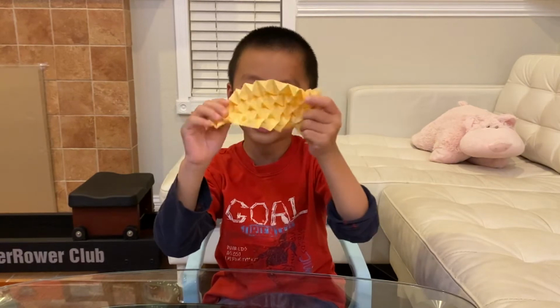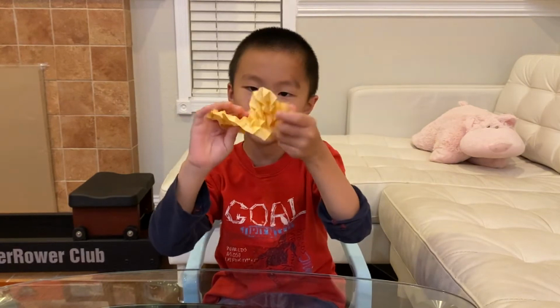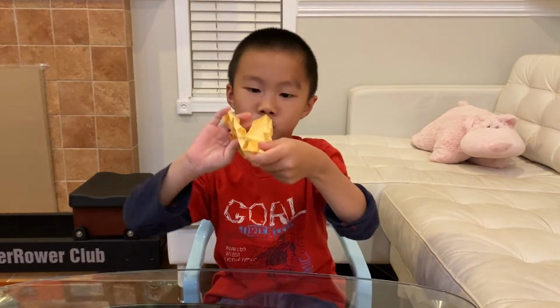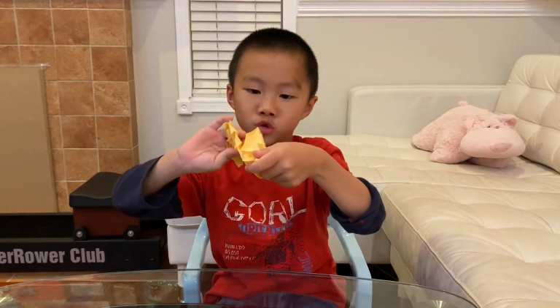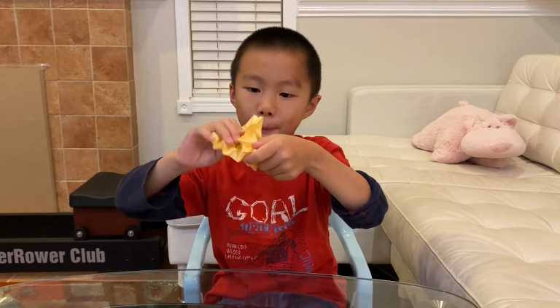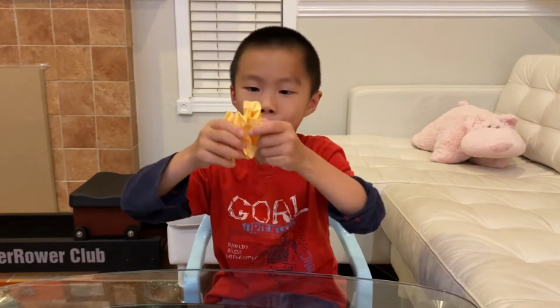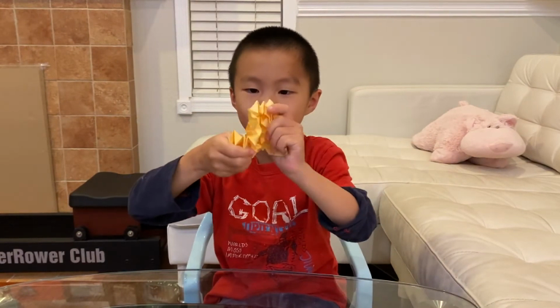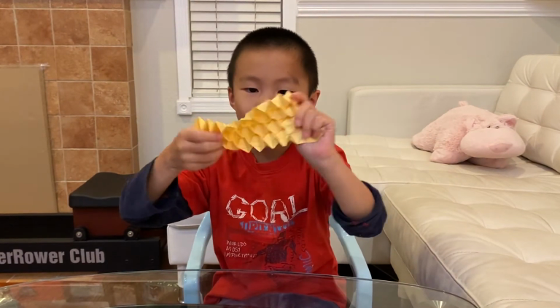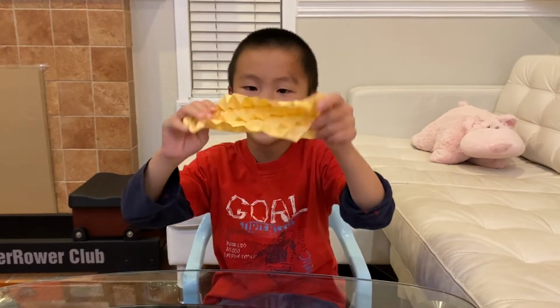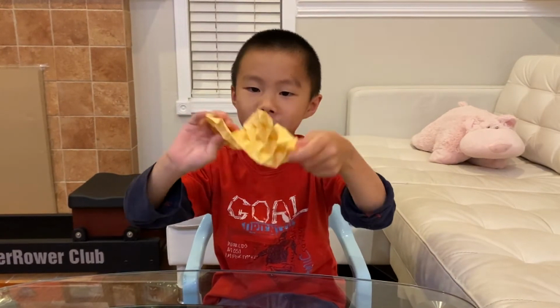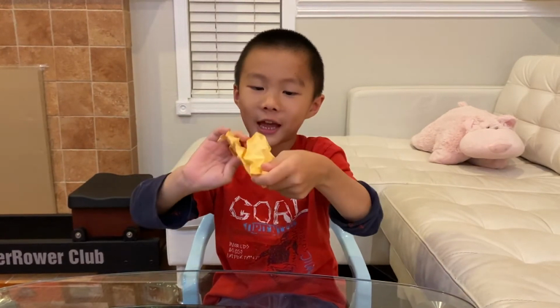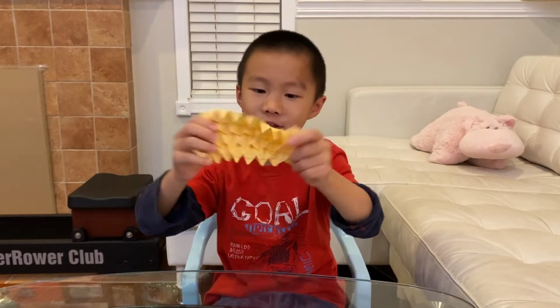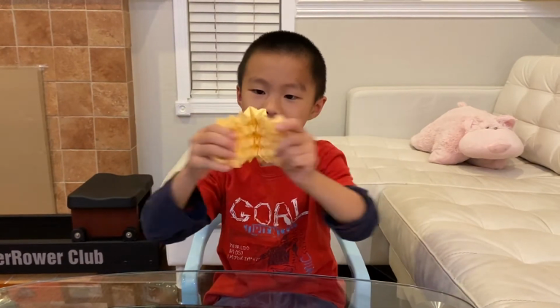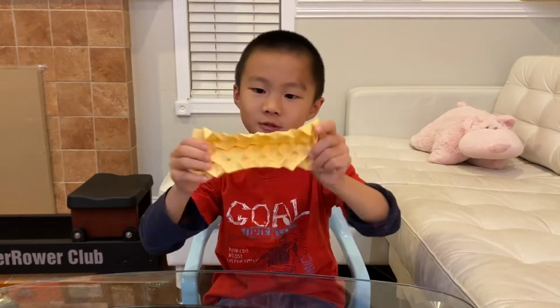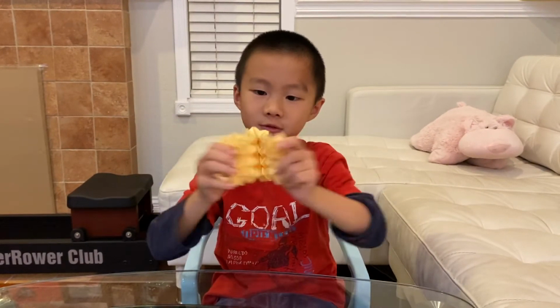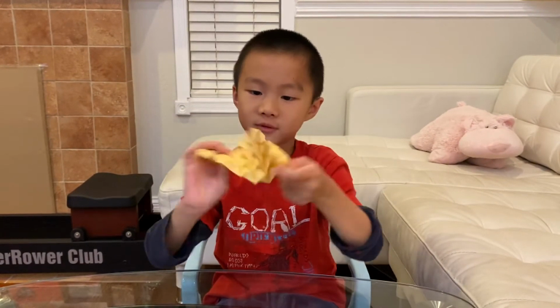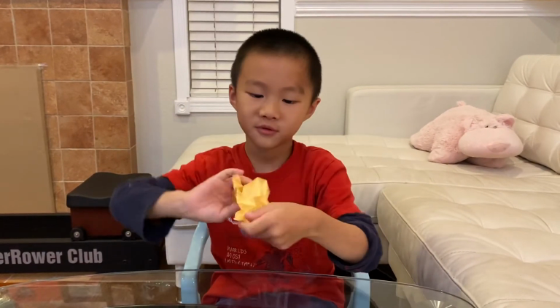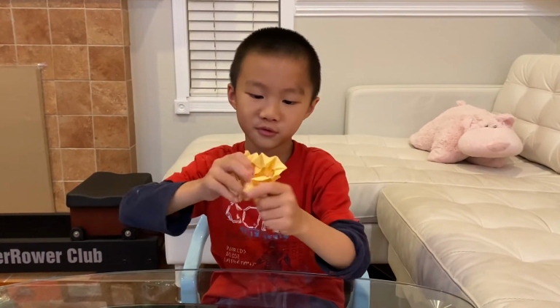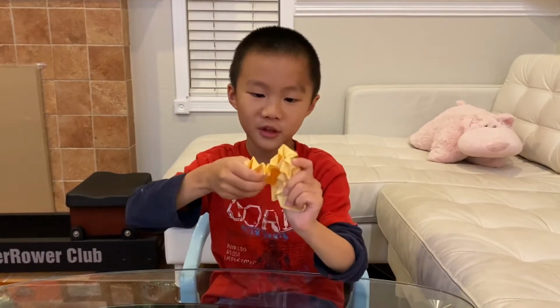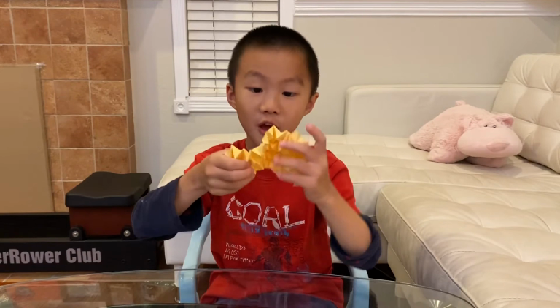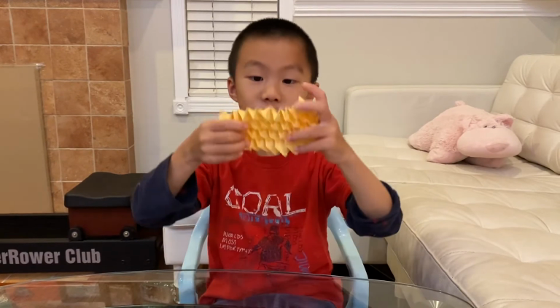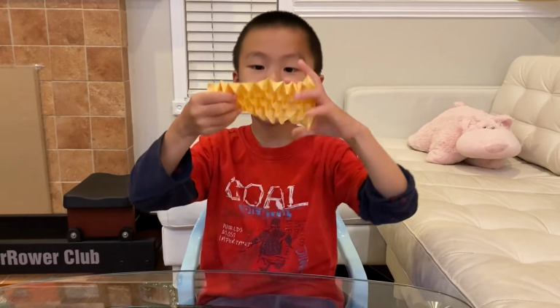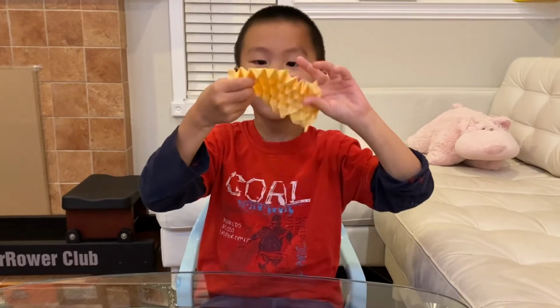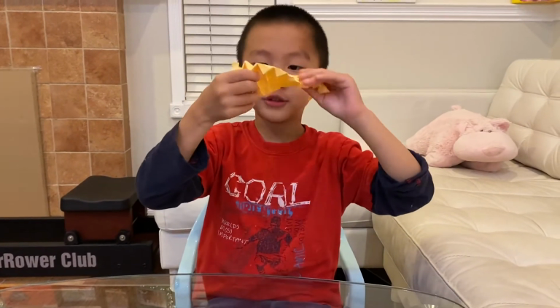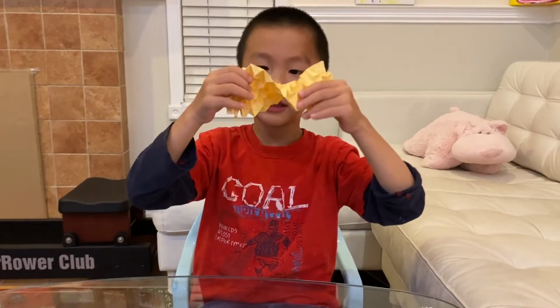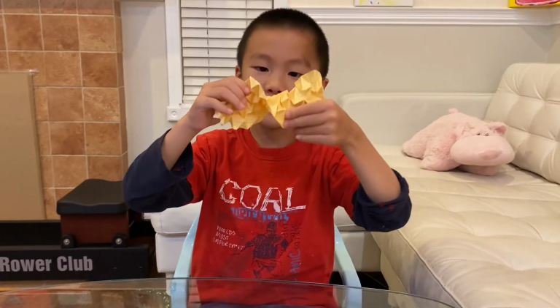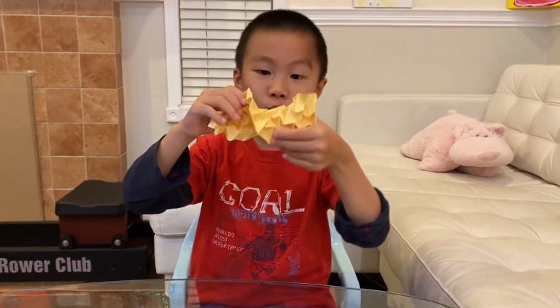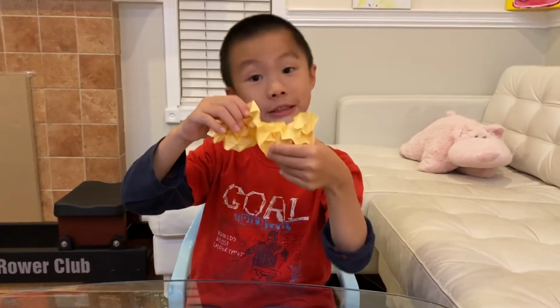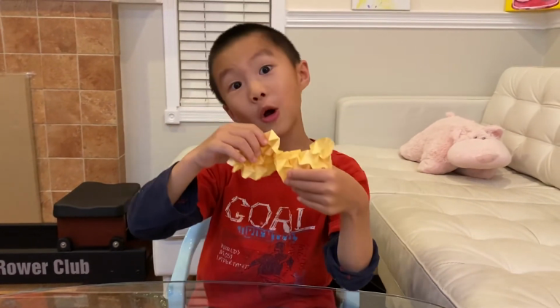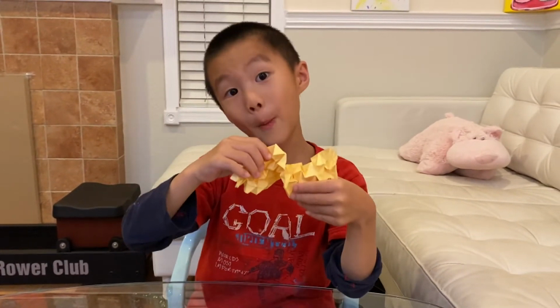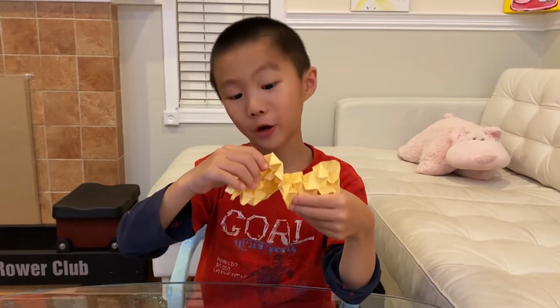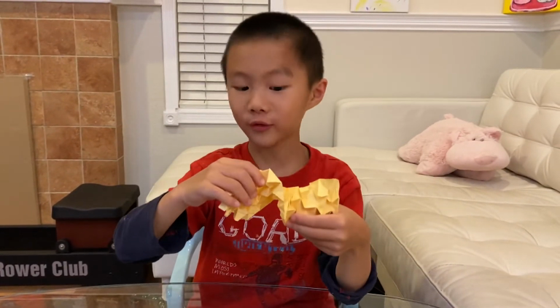There's what I call the bendy and stretchy strip — look at this, it can even twist! Oh my god, right?